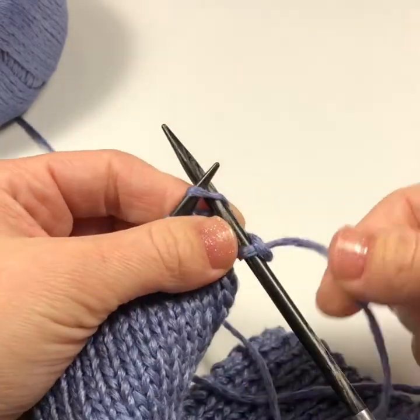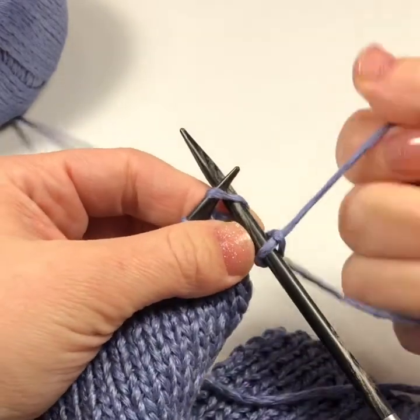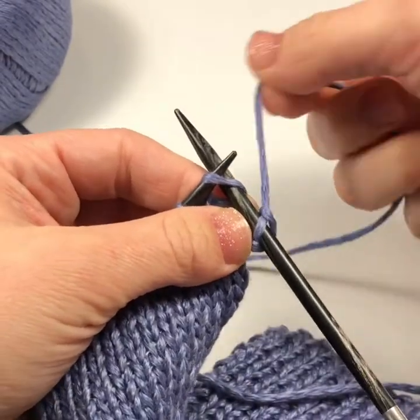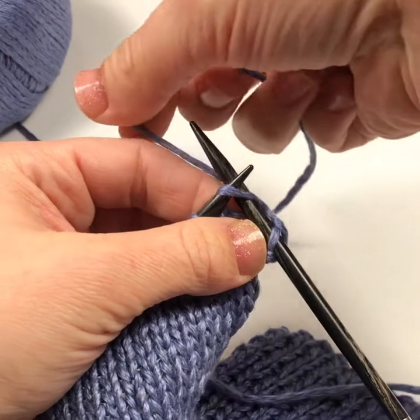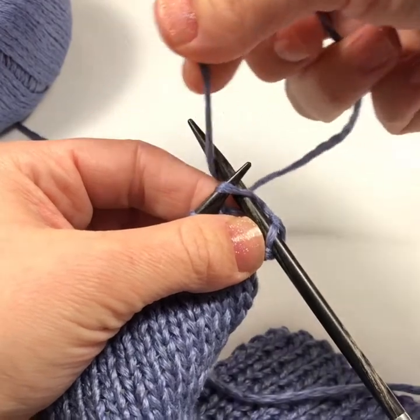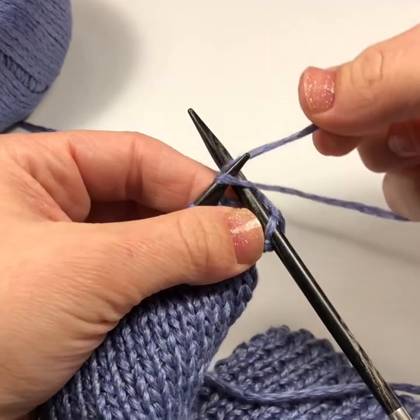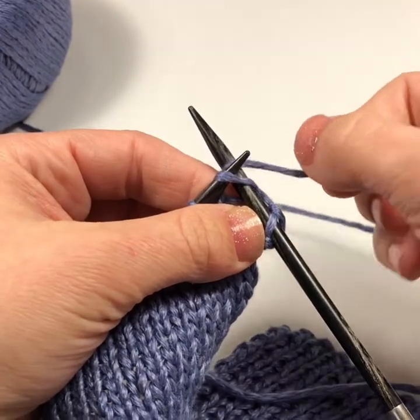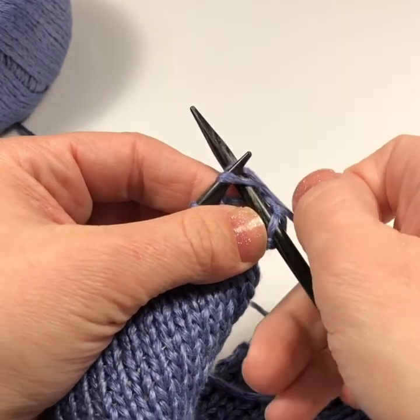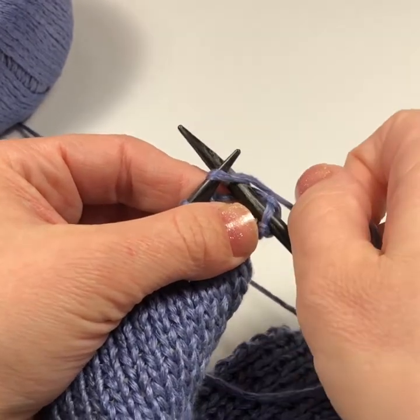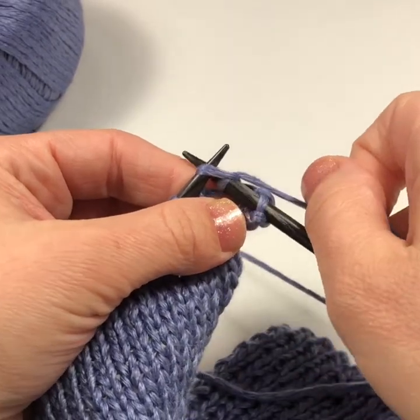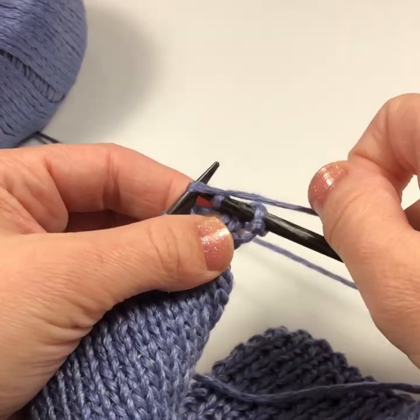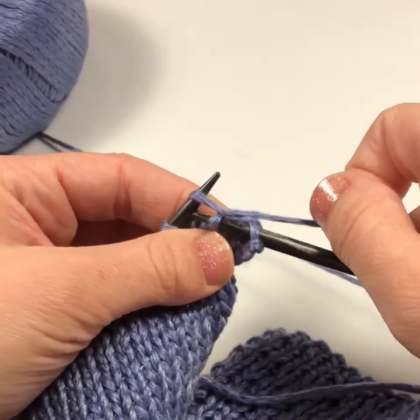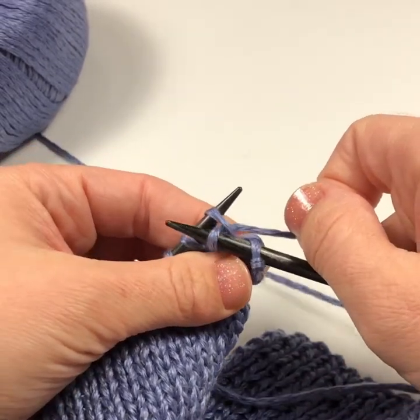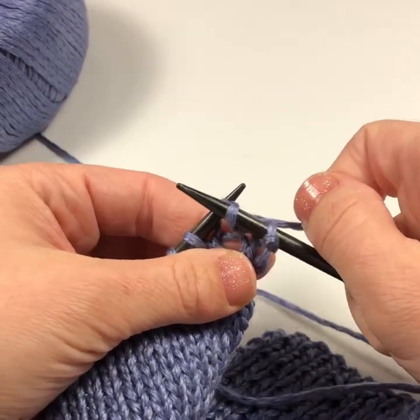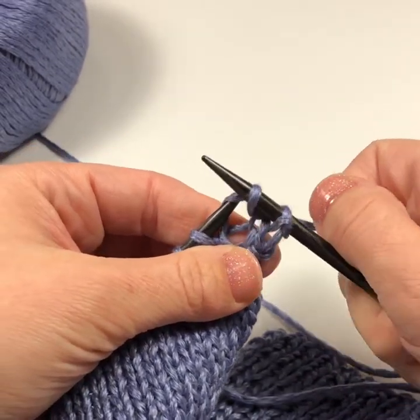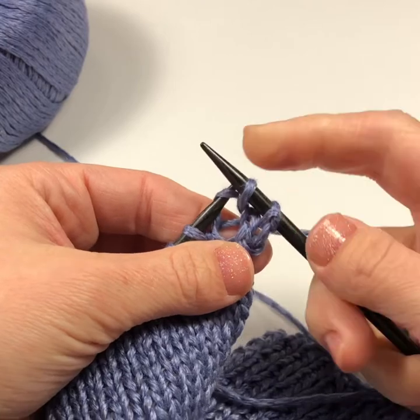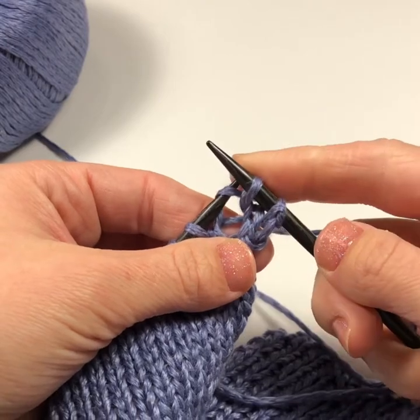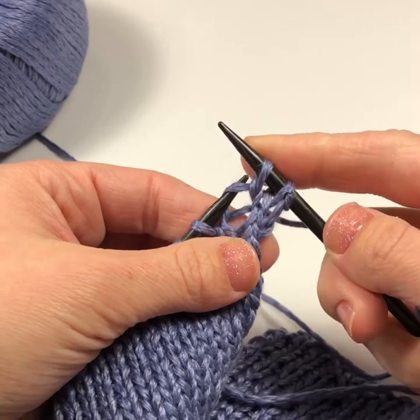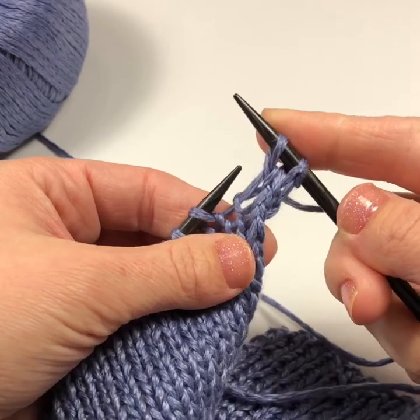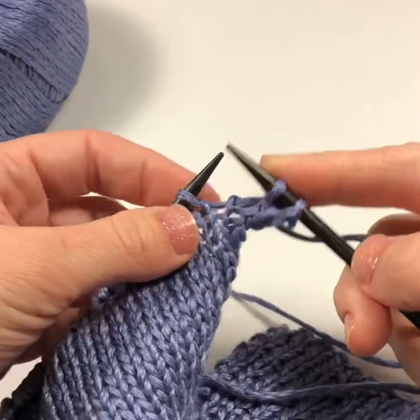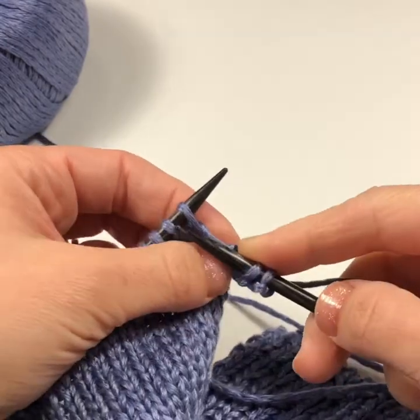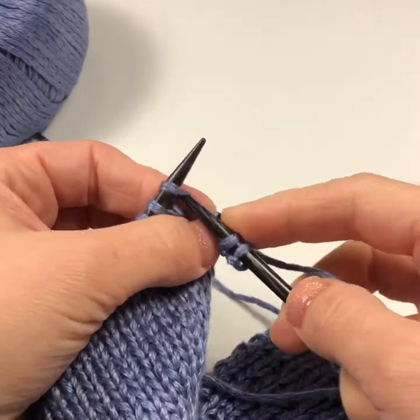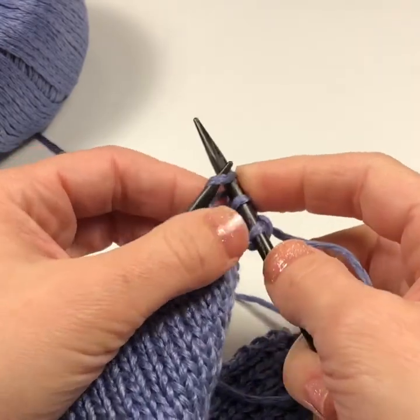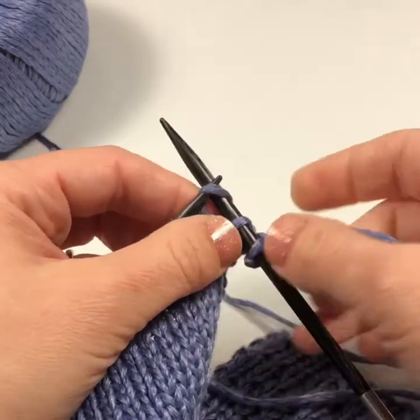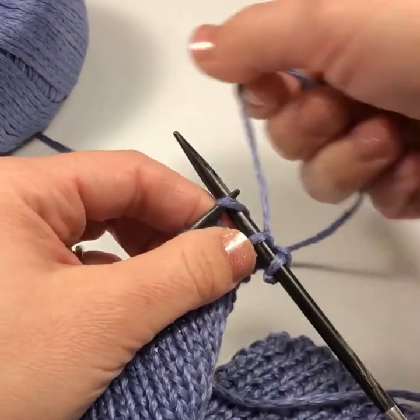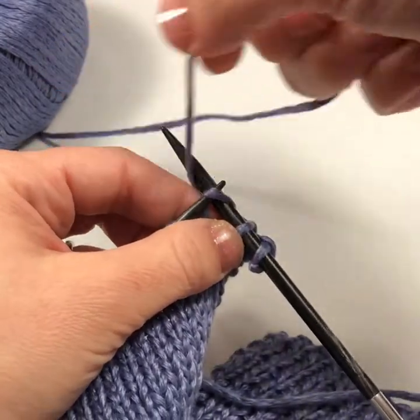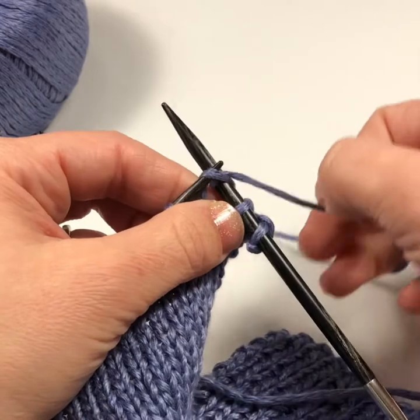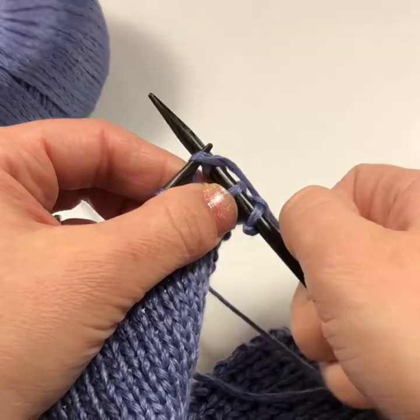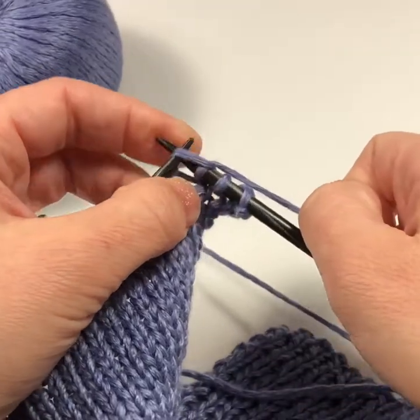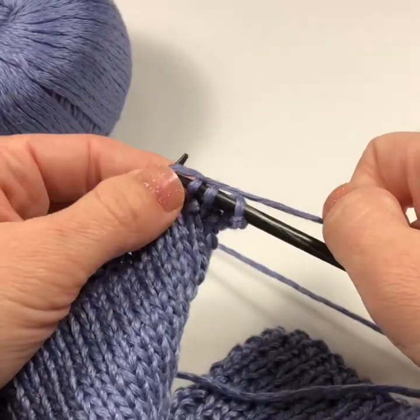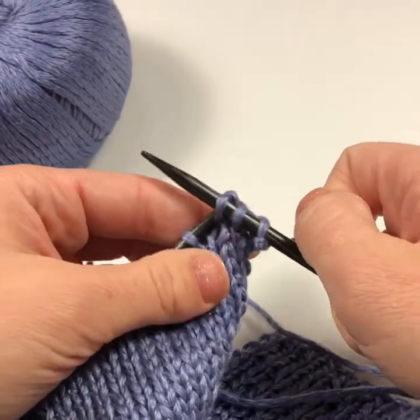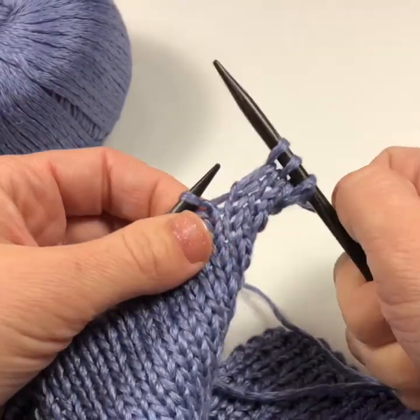So: in the stitch, wrap the yarn around, come out of the stitch, and then discard the old stitch — because now you have a new stitch on your right hand needle. In, around, out, and off.